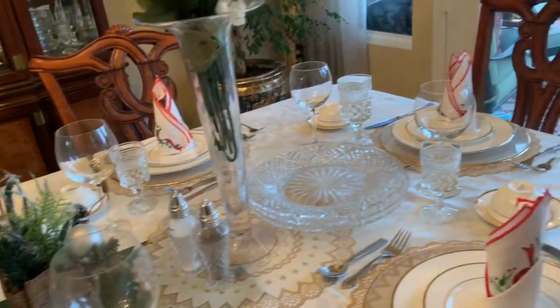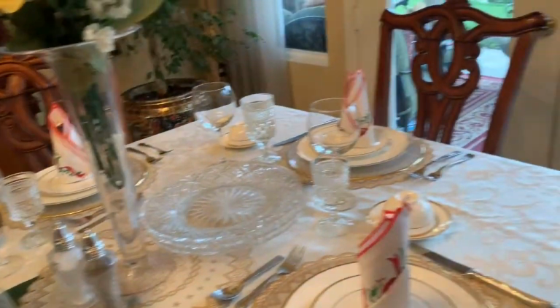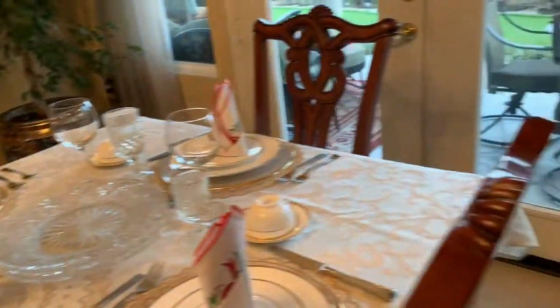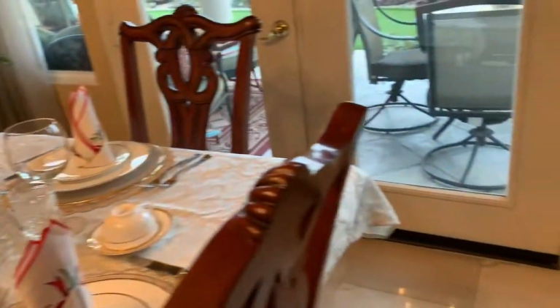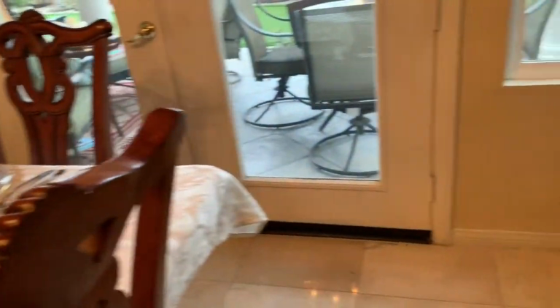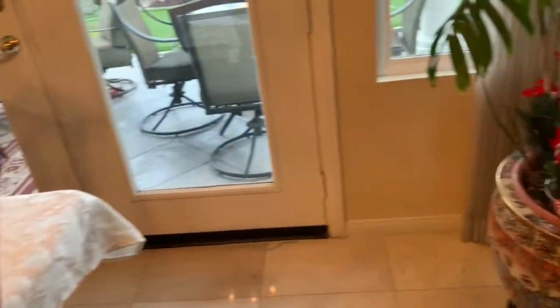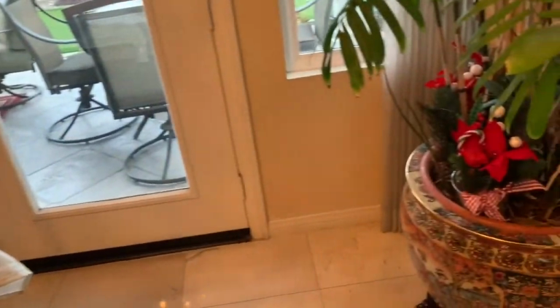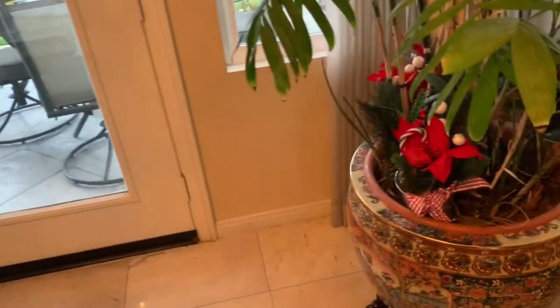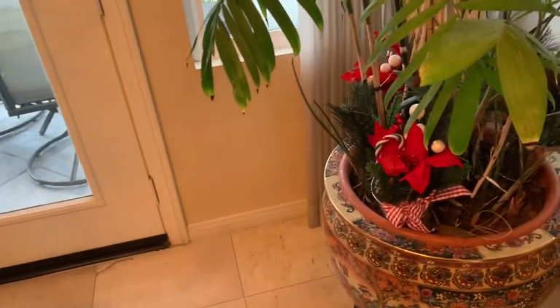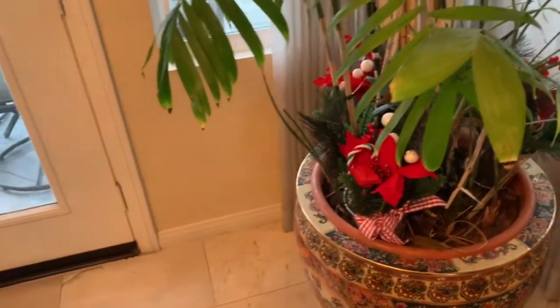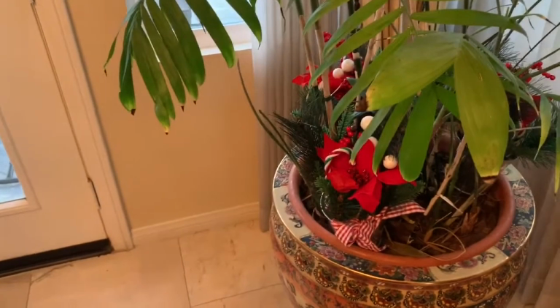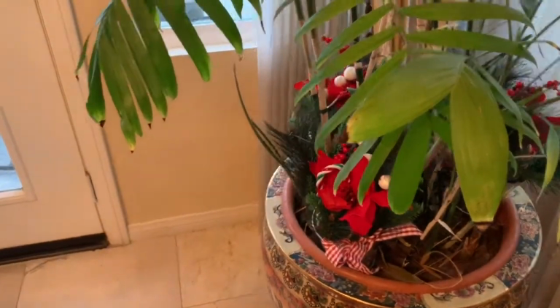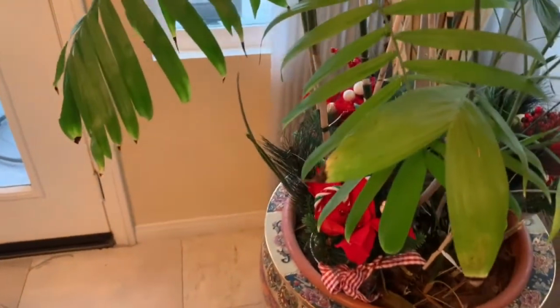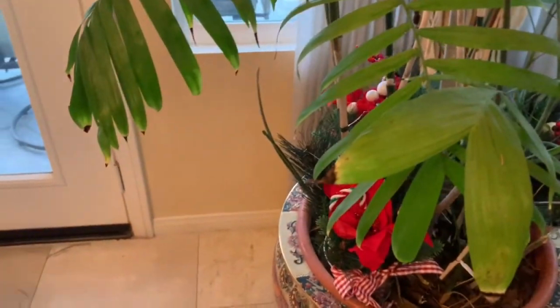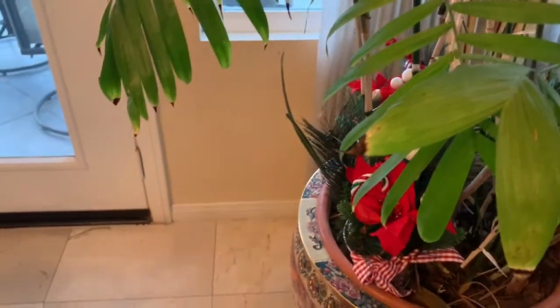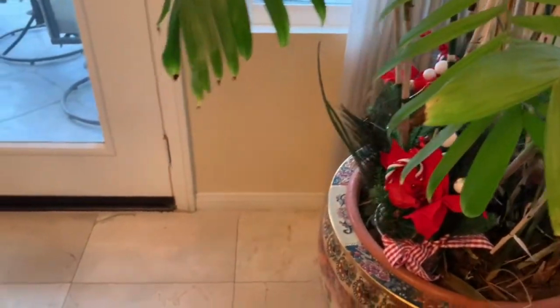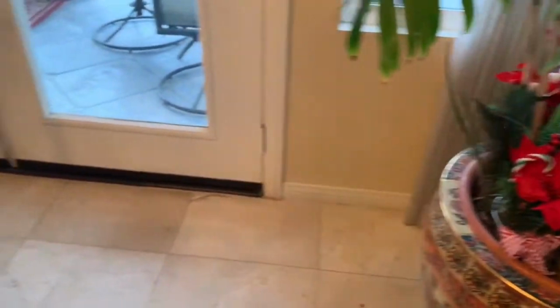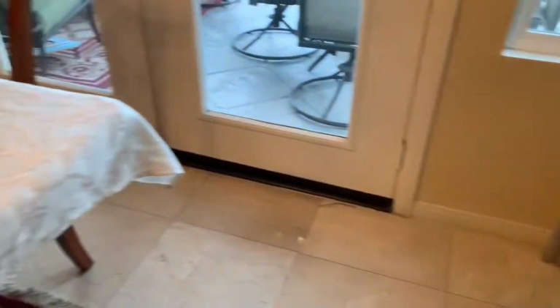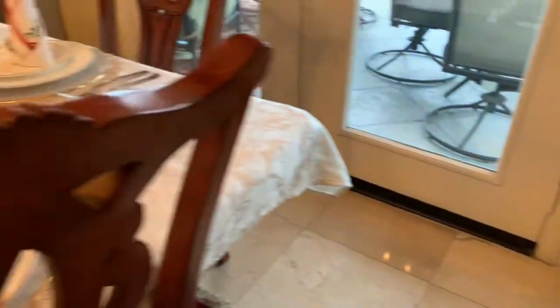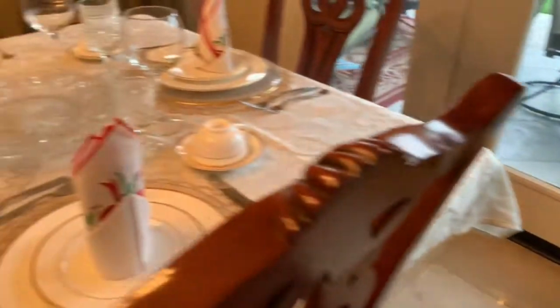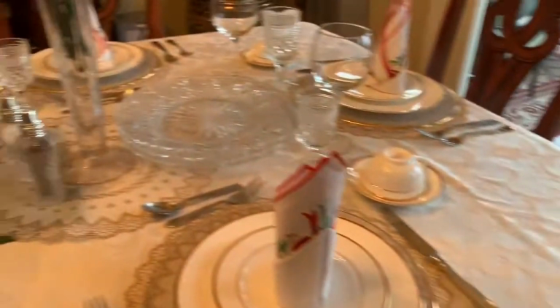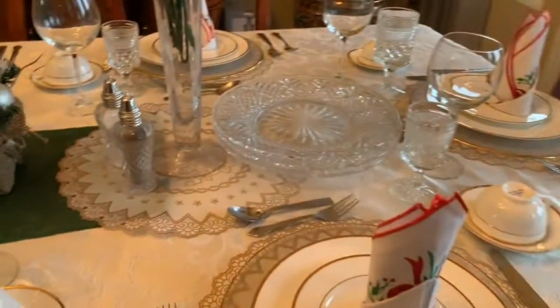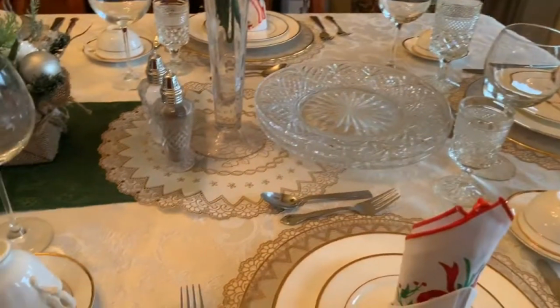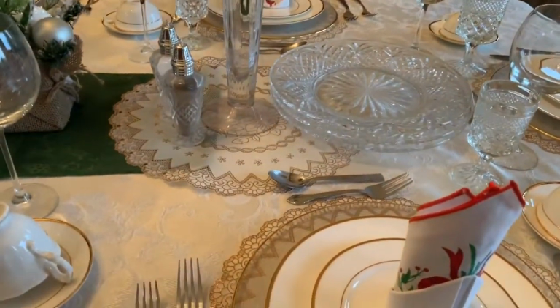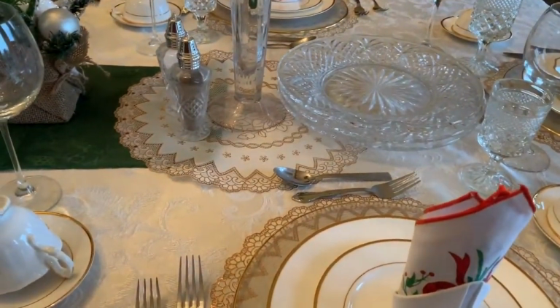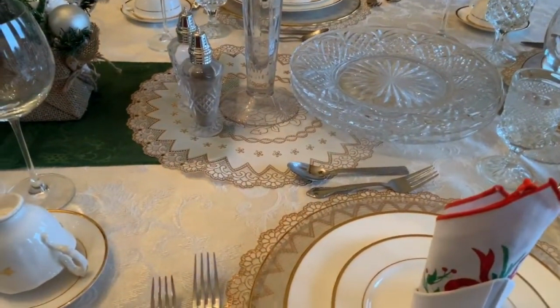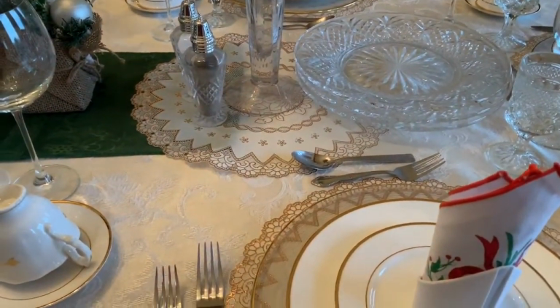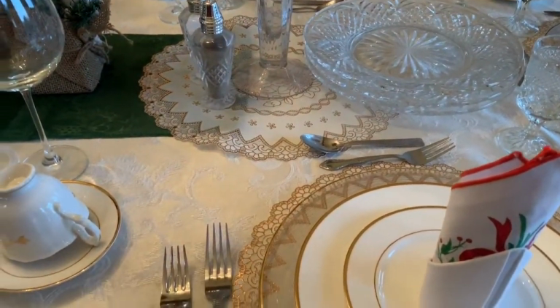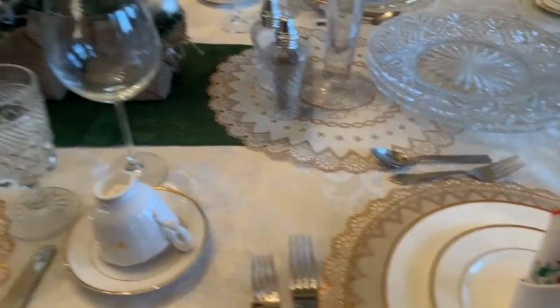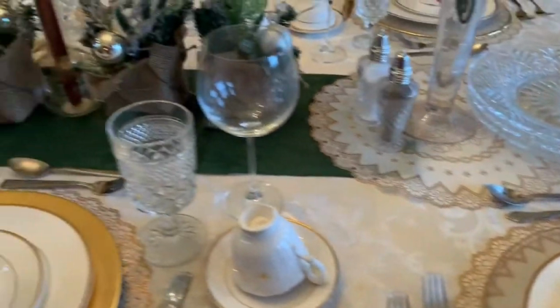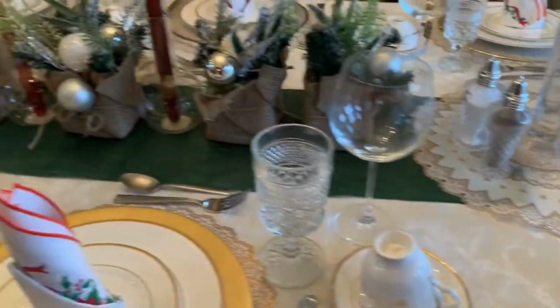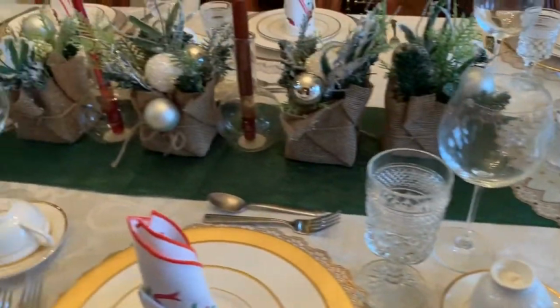Now we'll take a peek in the kitchen to see what the tablescape looks like there. That is how it was done yesterday and that's how it will be for a while, at least as part of the decor for Christmas.